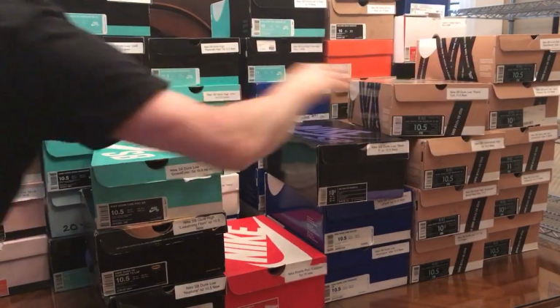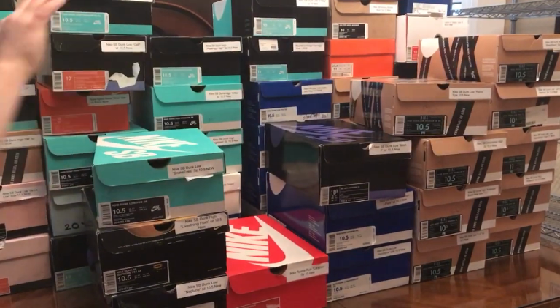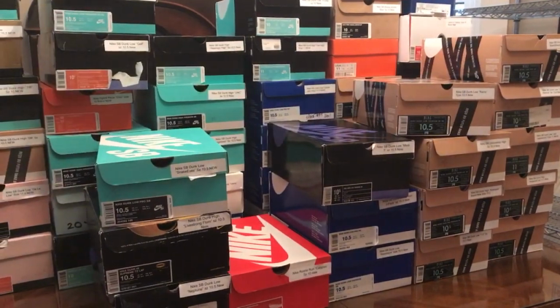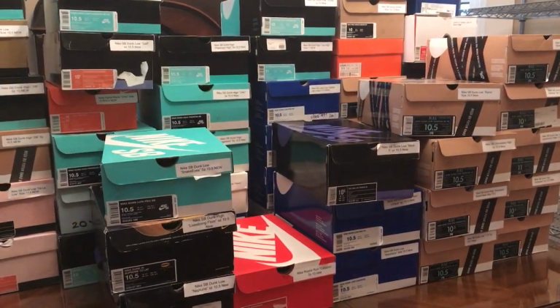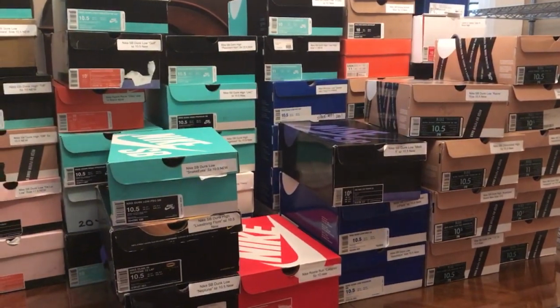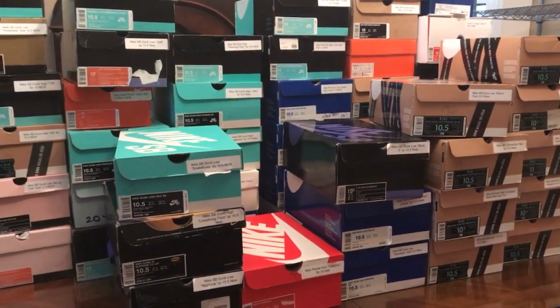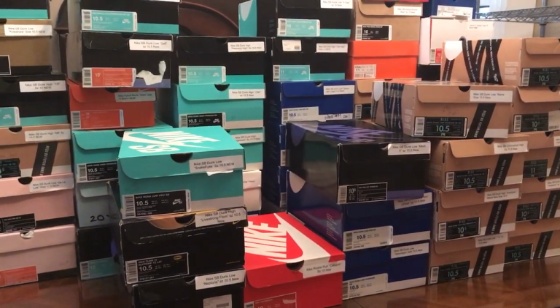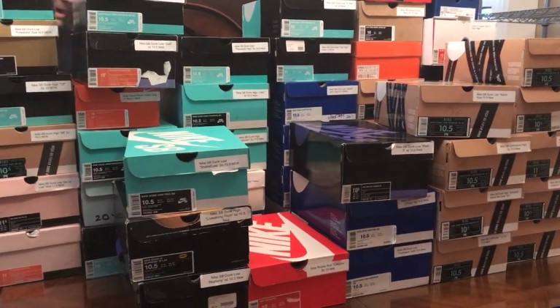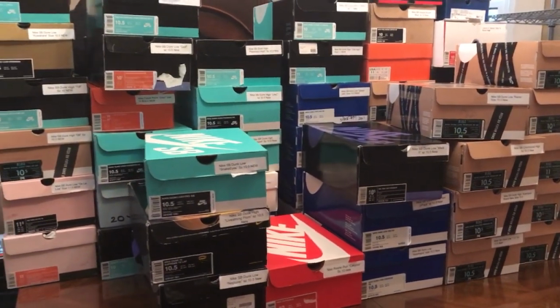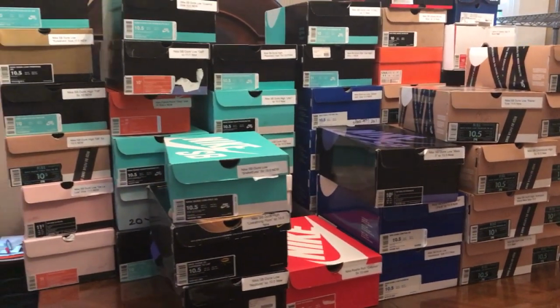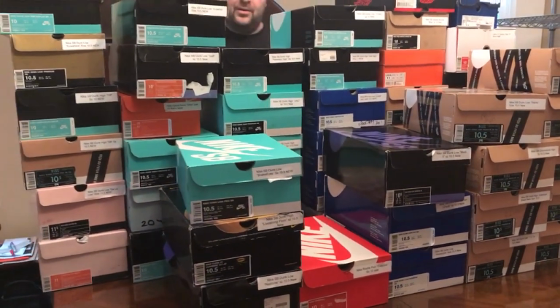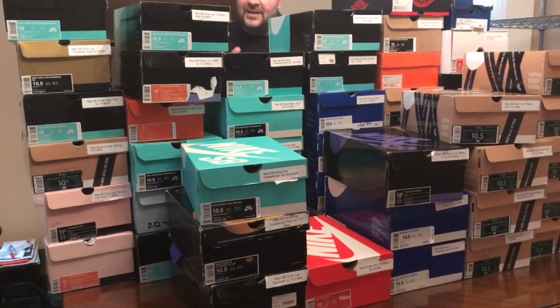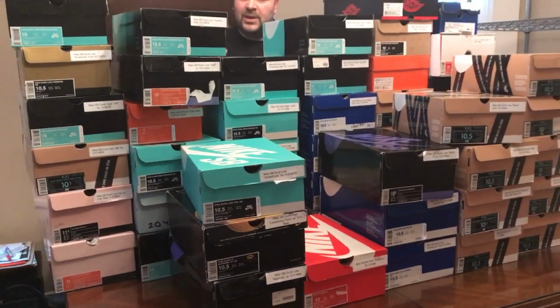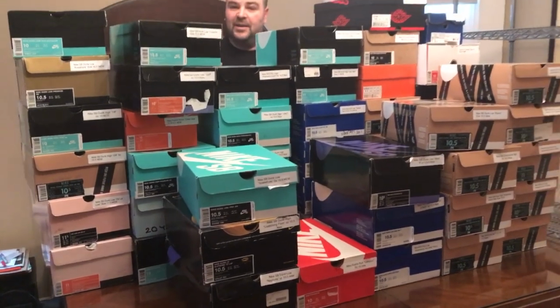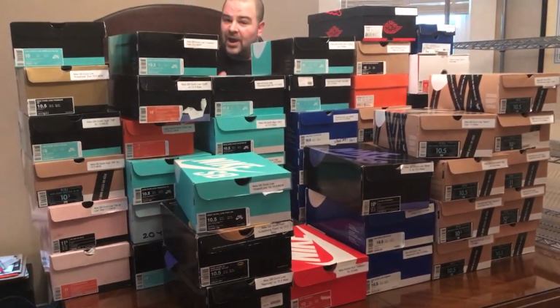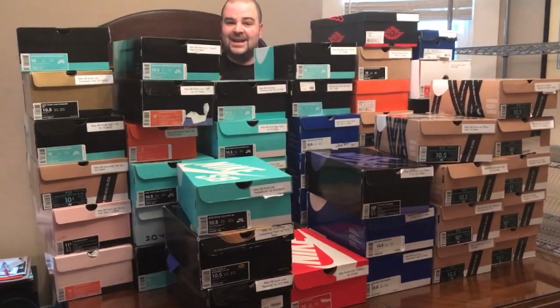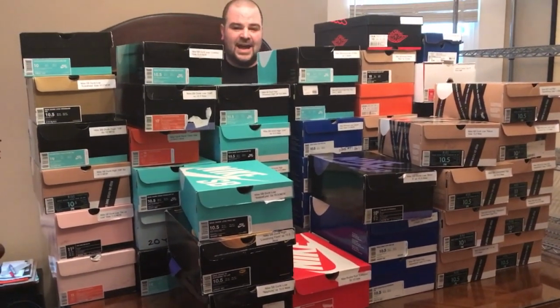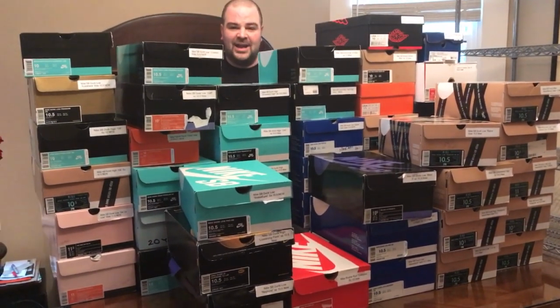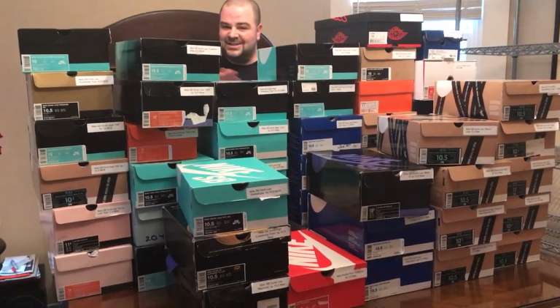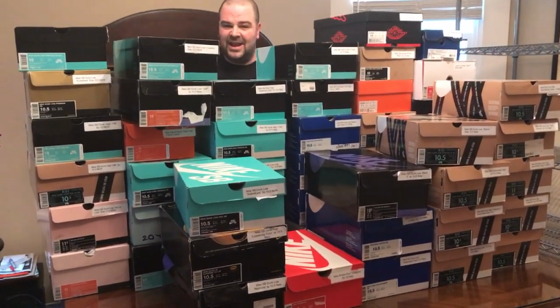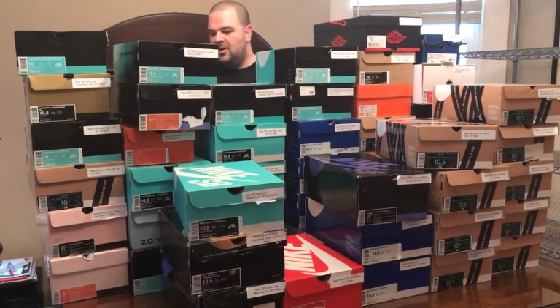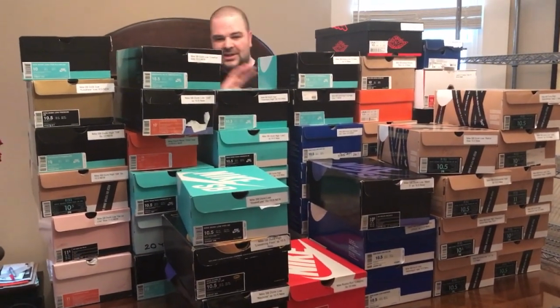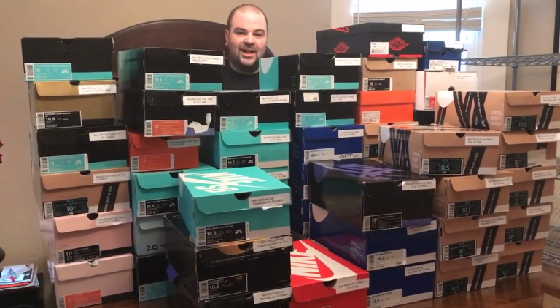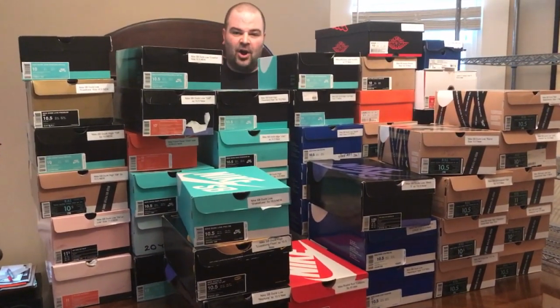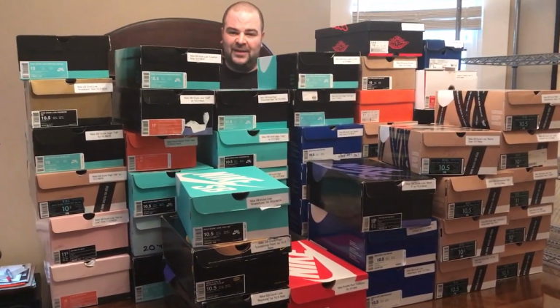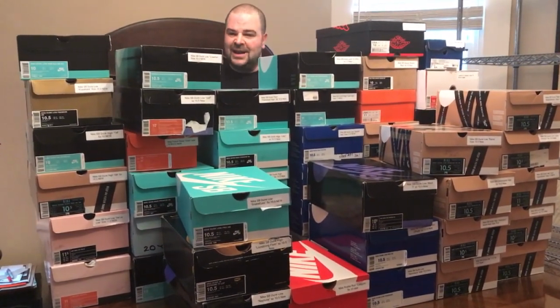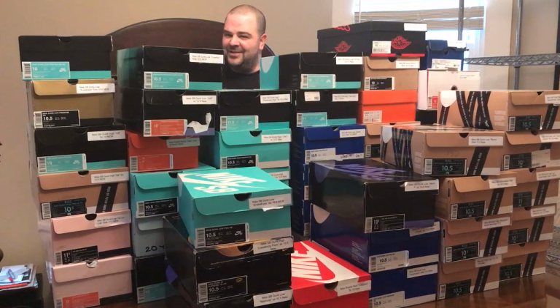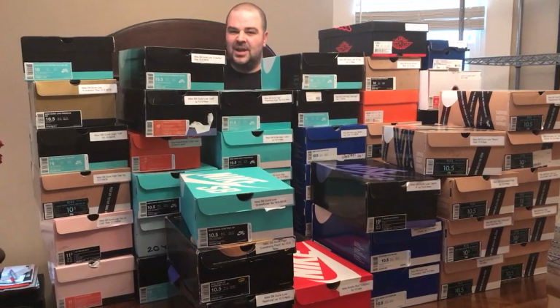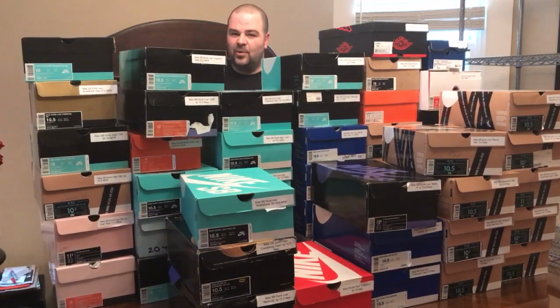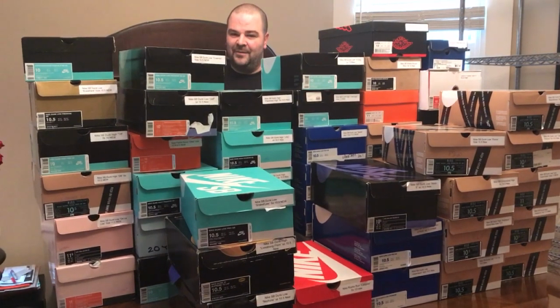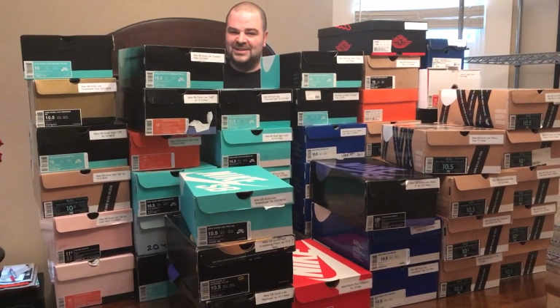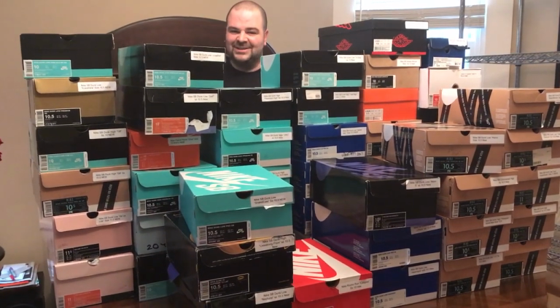So all this stuff is going to be hitting my Instagram account this weekend — Friday, Saturday, and Sunday. We're going to sell out of all of it. And then there's lots more to come from this collection. Let's go.